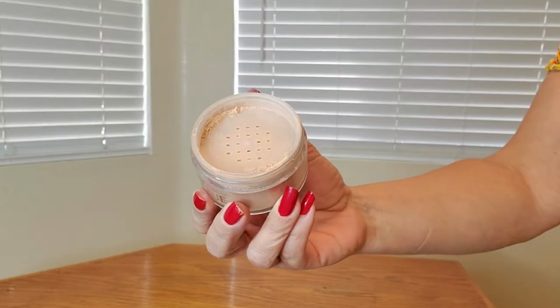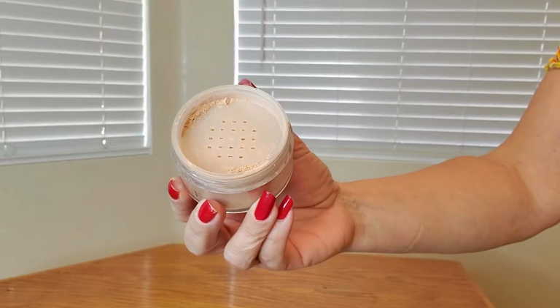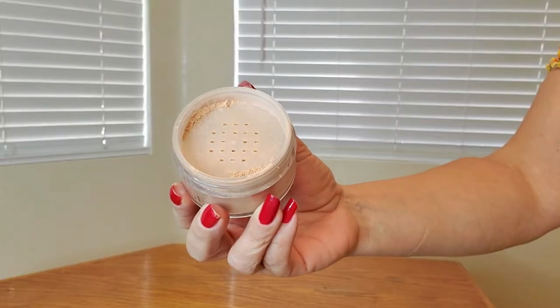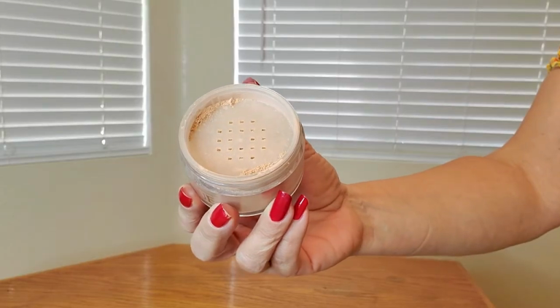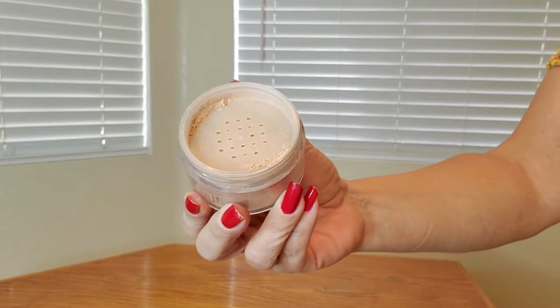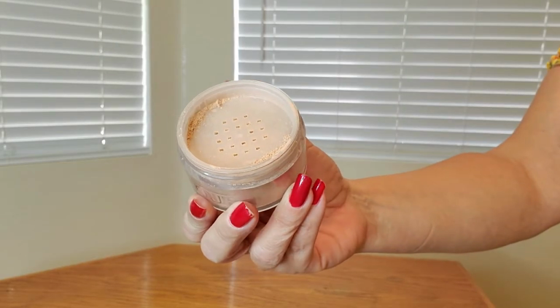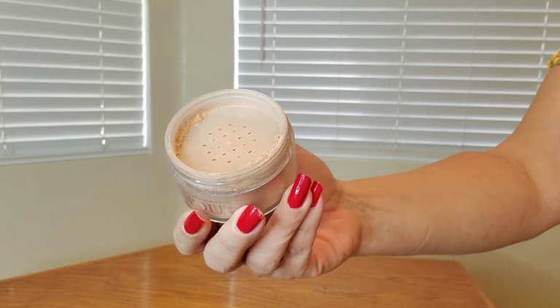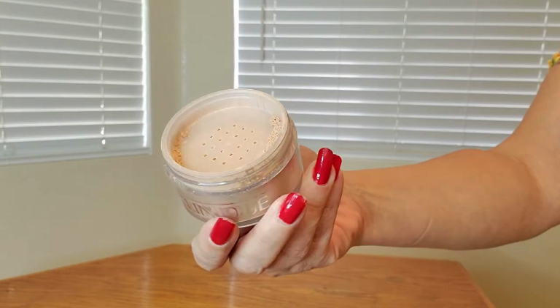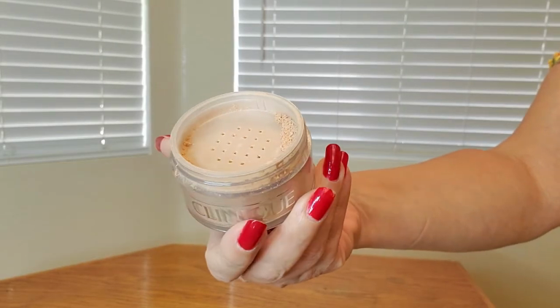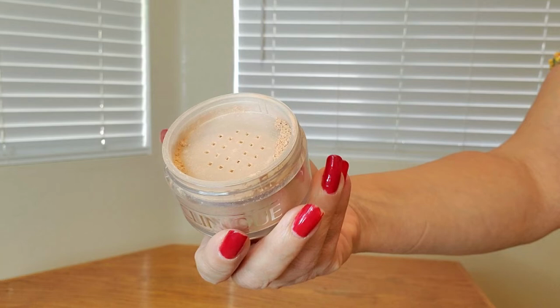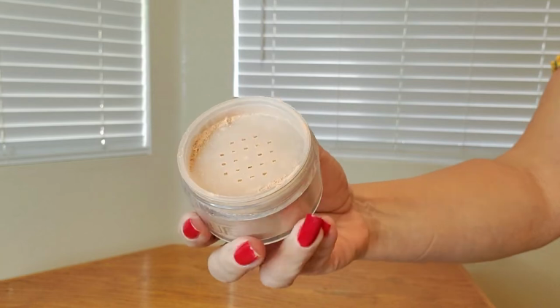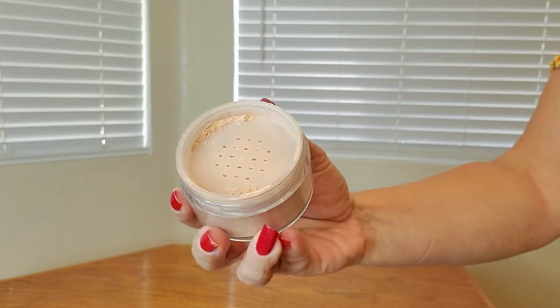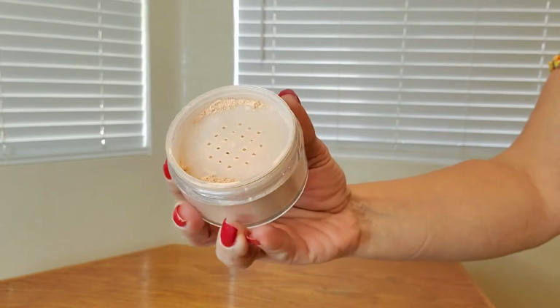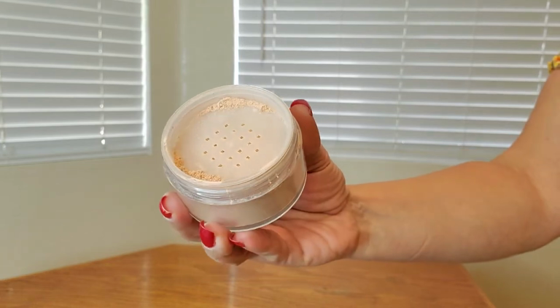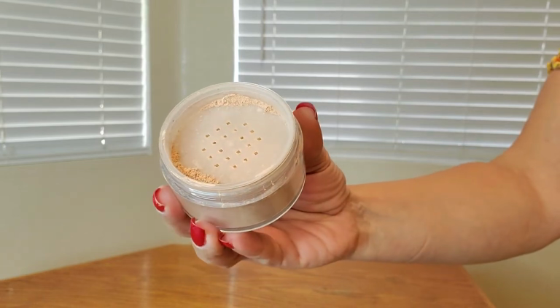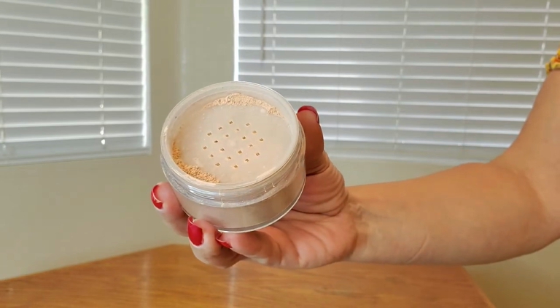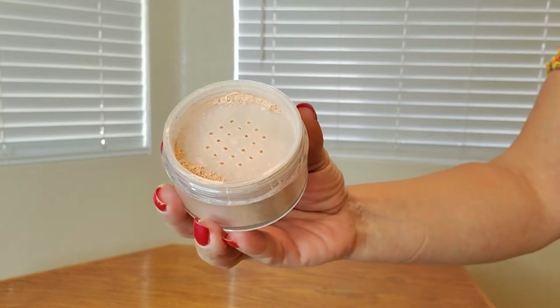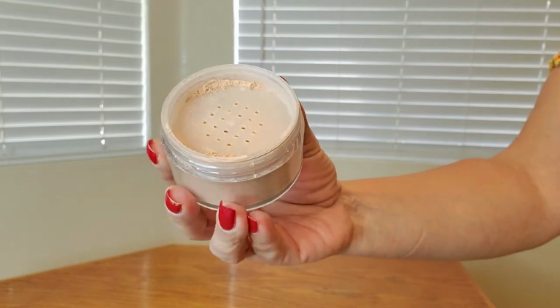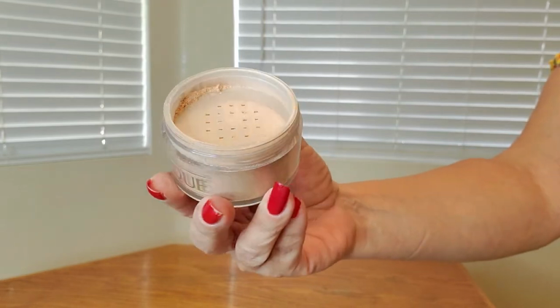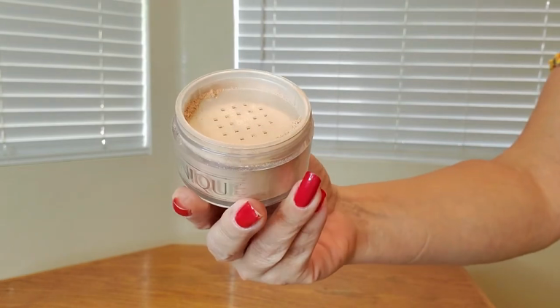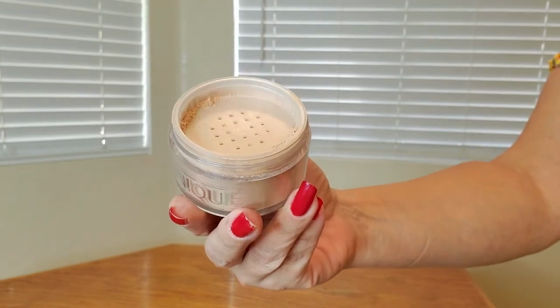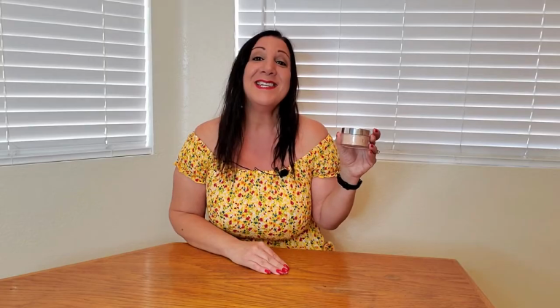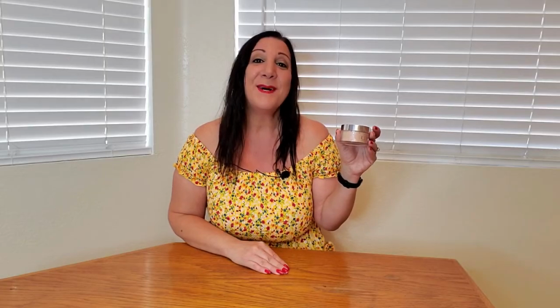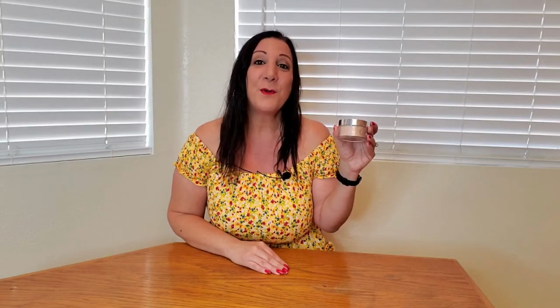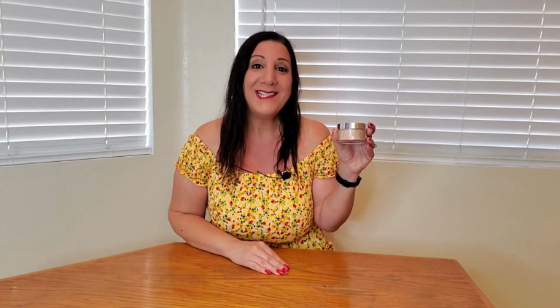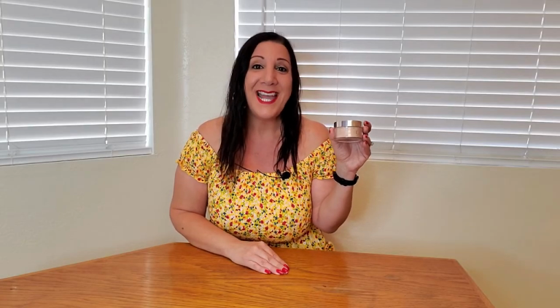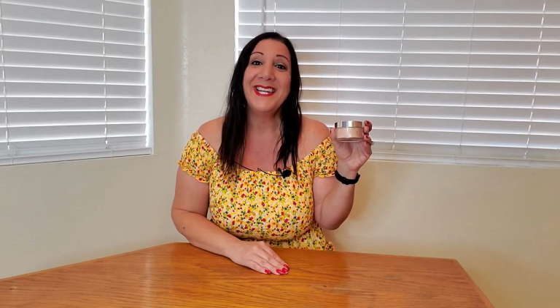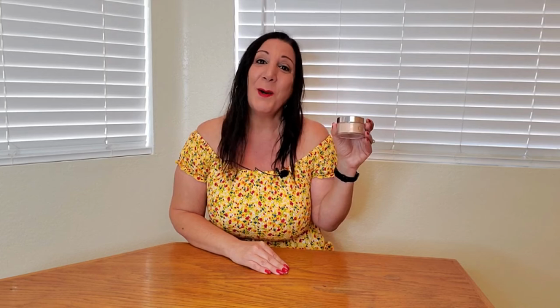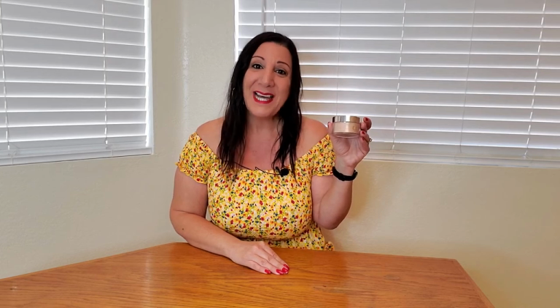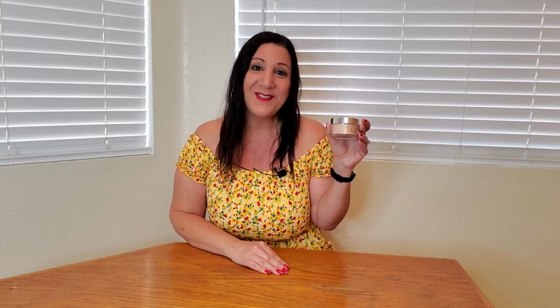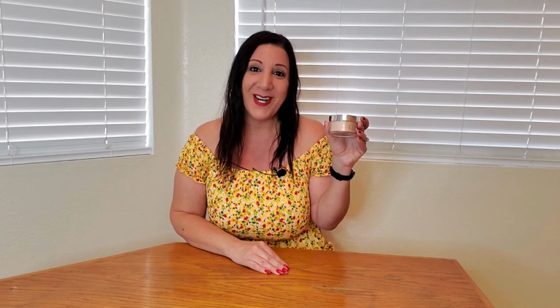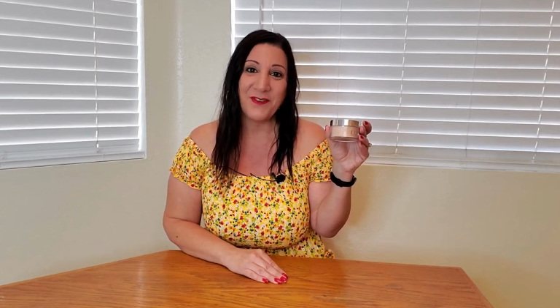Here's a close-up of what the face powder looks like. And it's also very lightweight too. Thank you so much for watching and hope you found this video helpful.